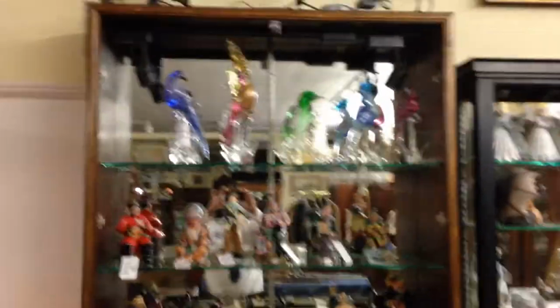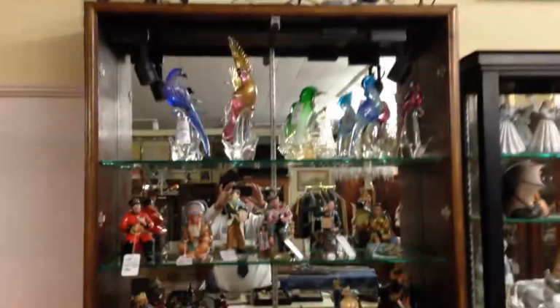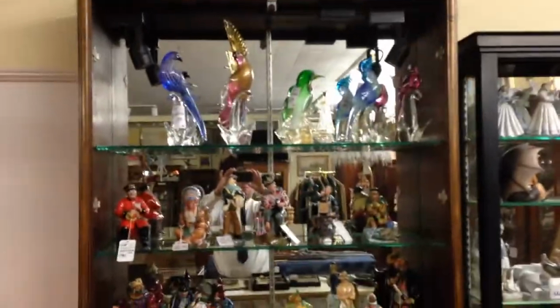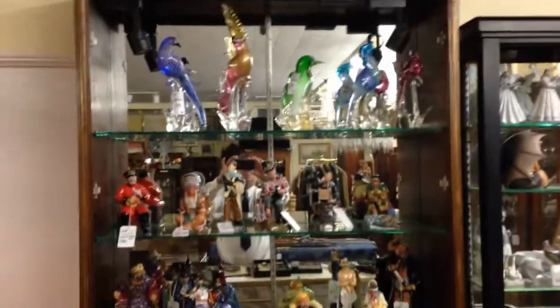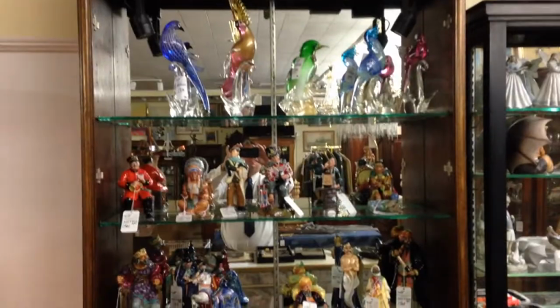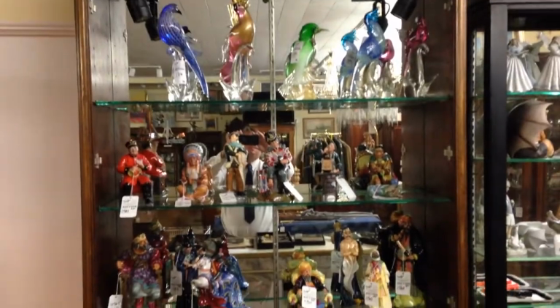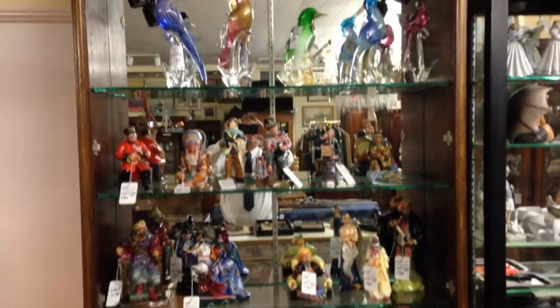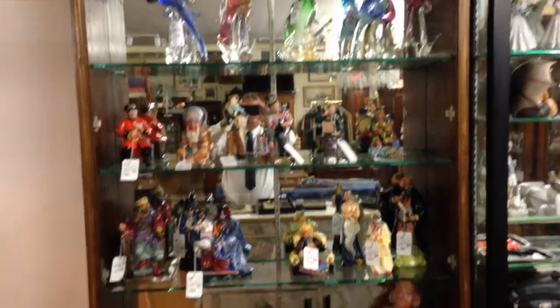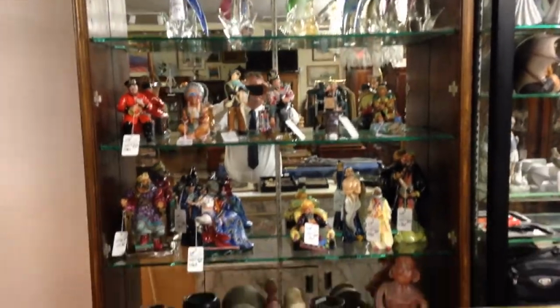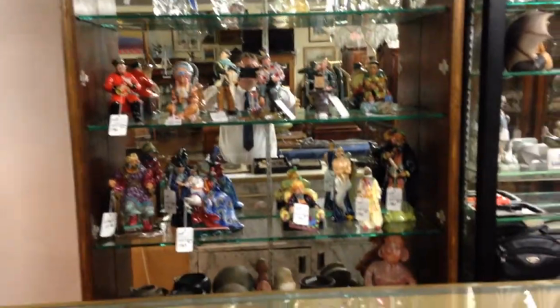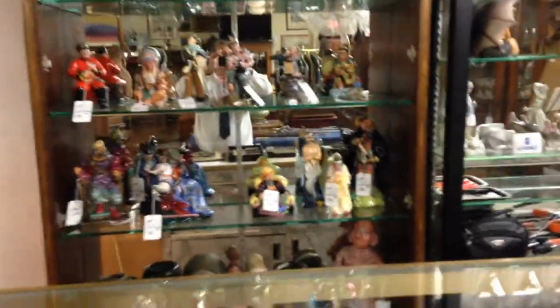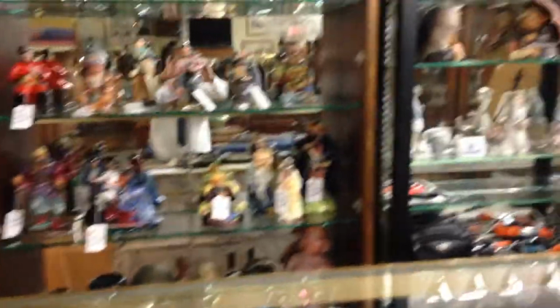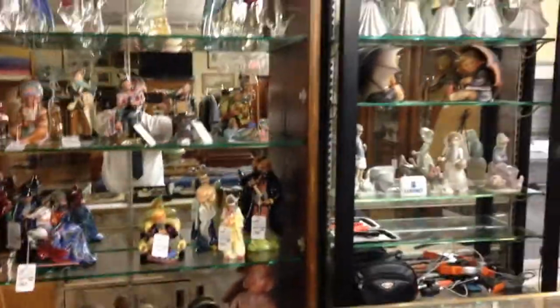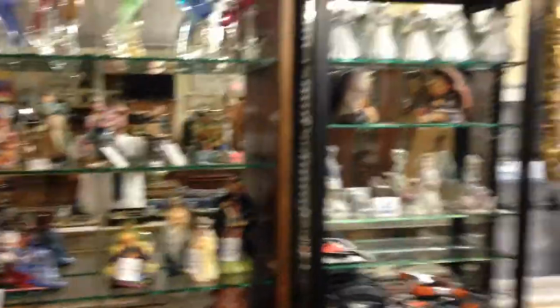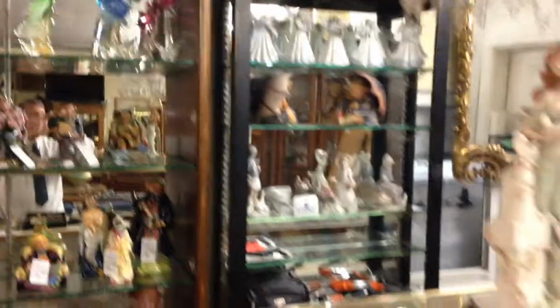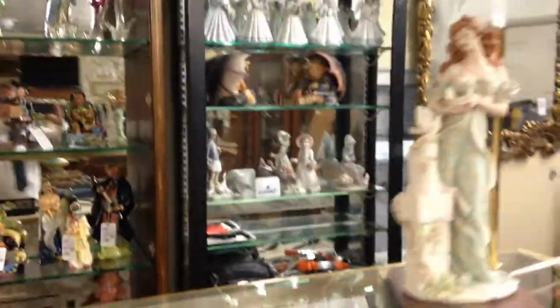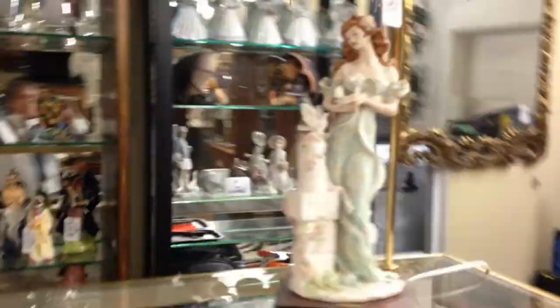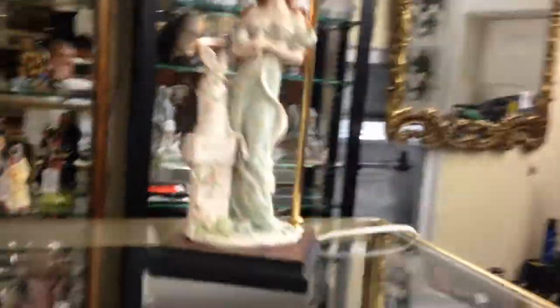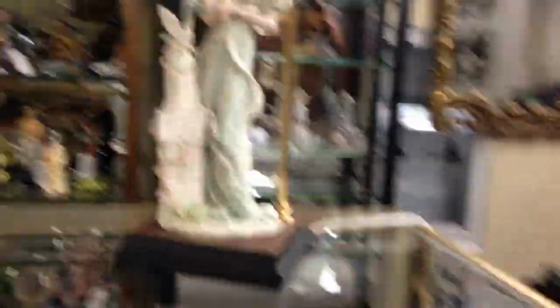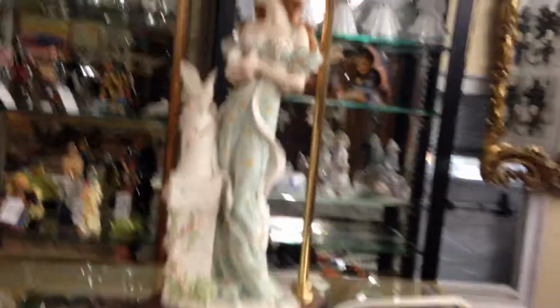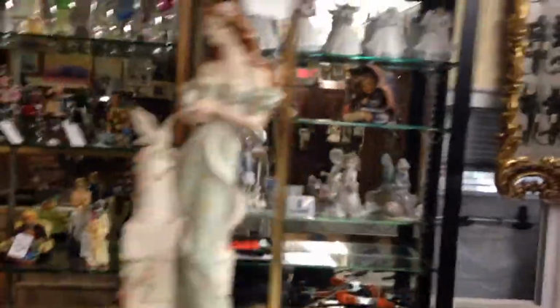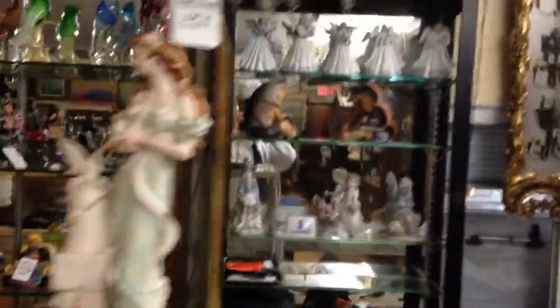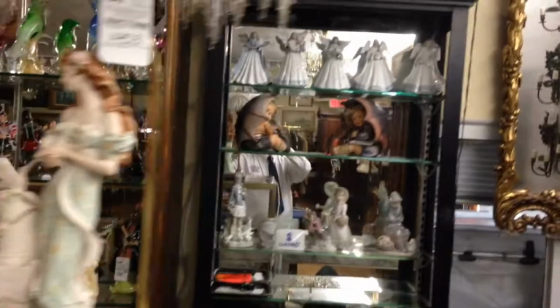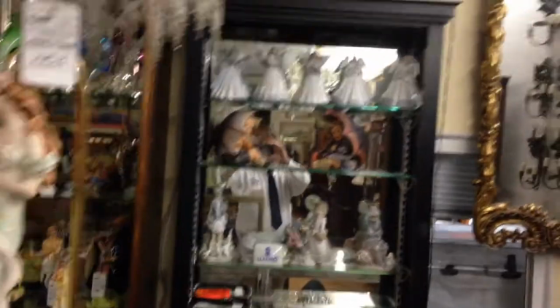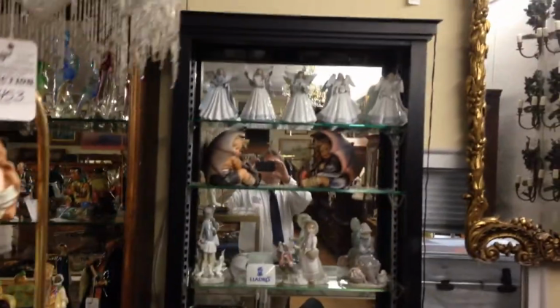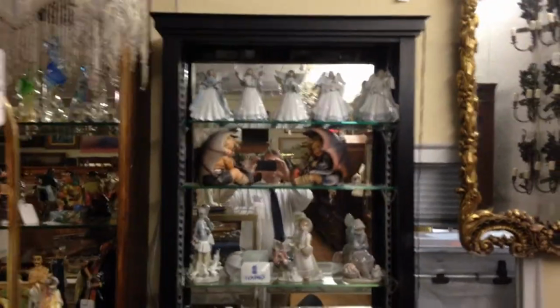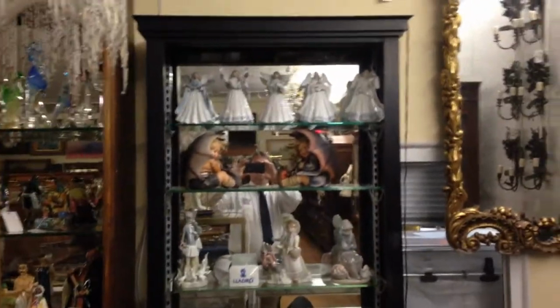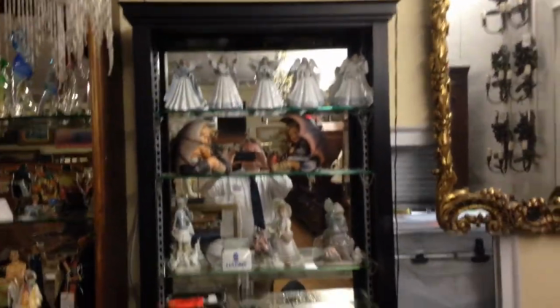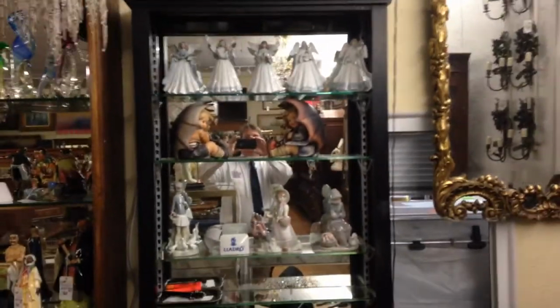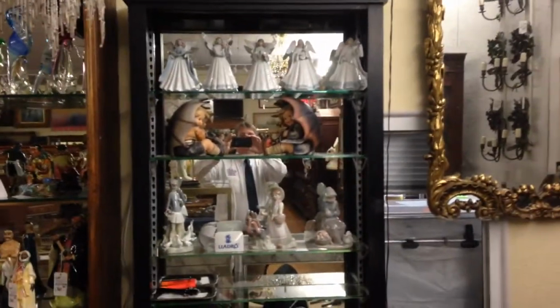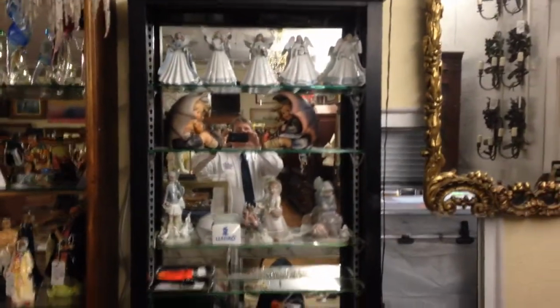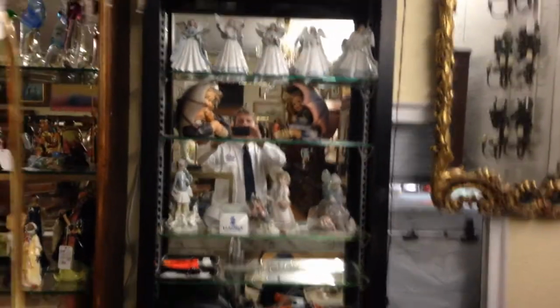Murano. Royal Doultons. Armani. Lladros. Hummels.